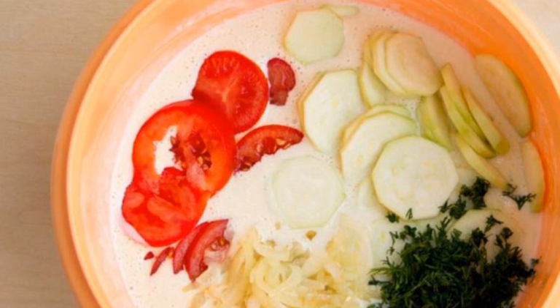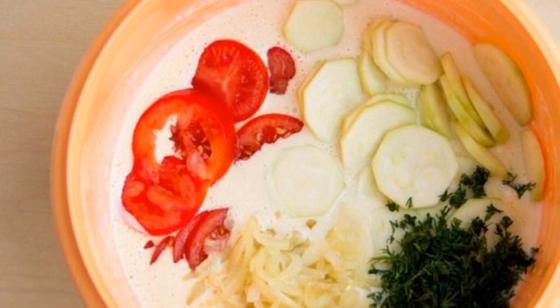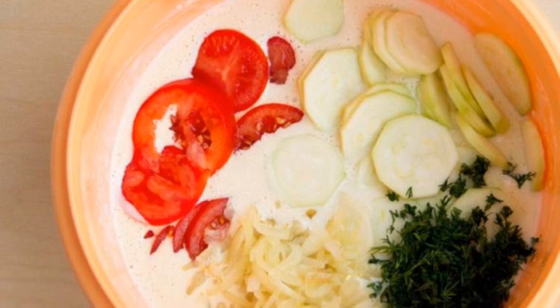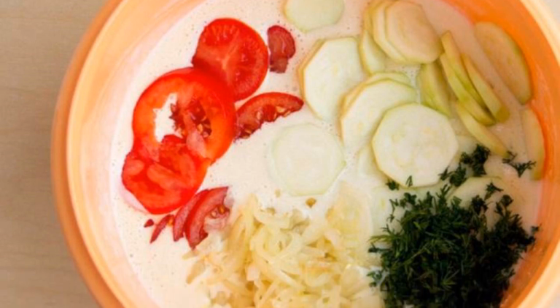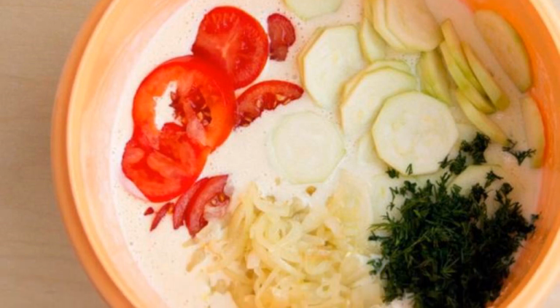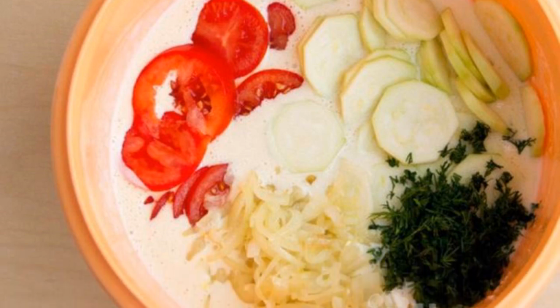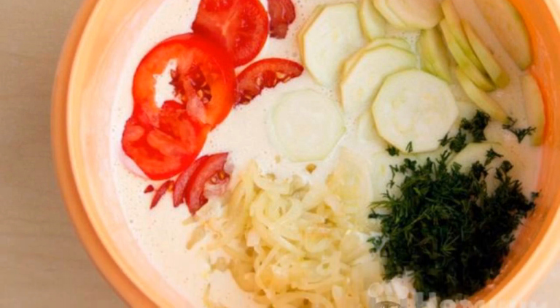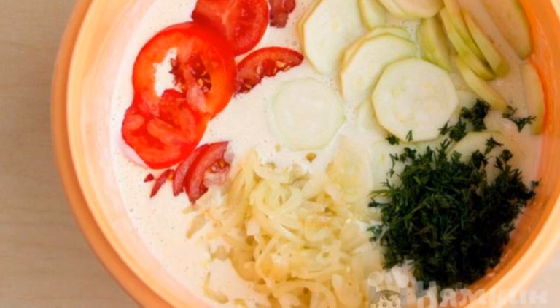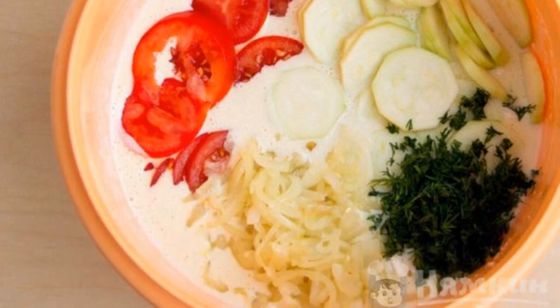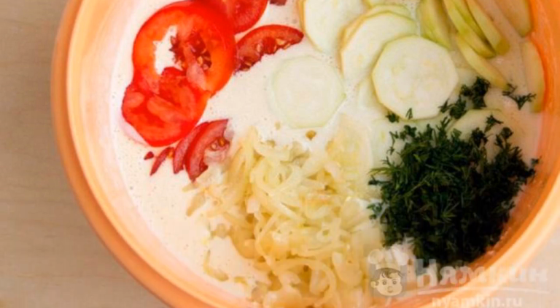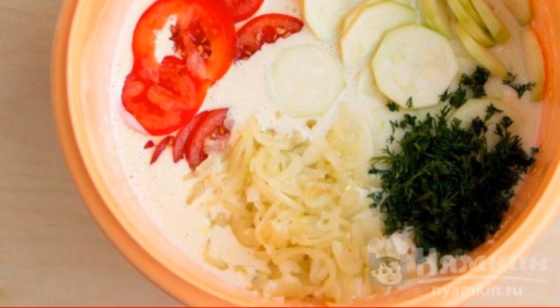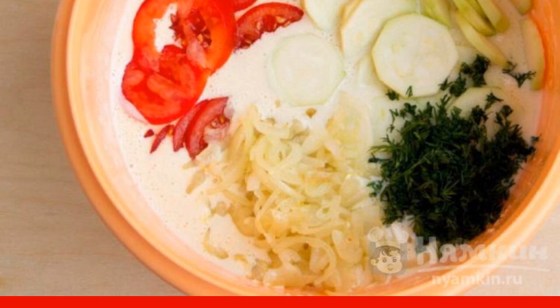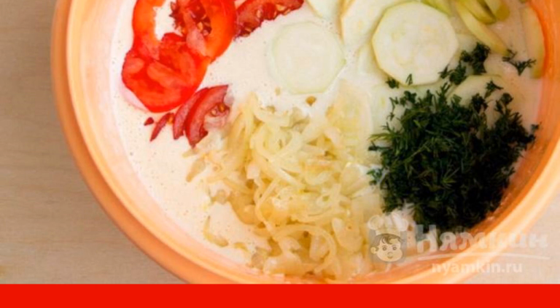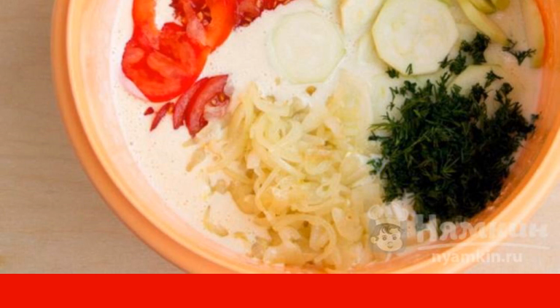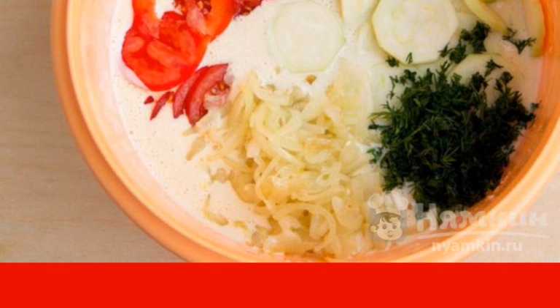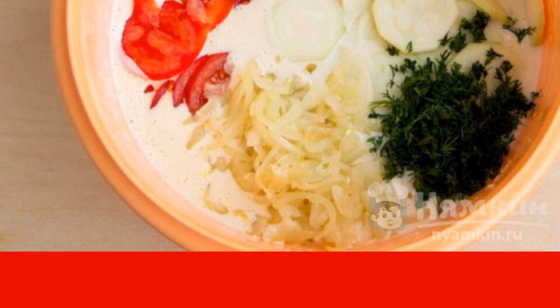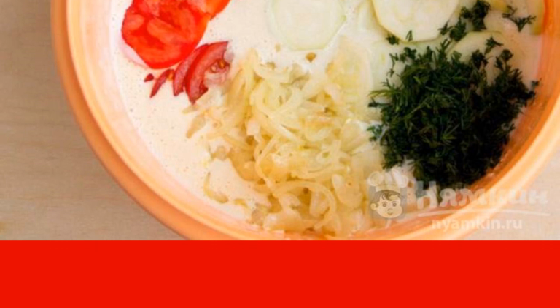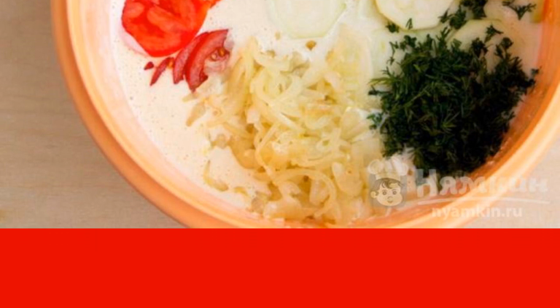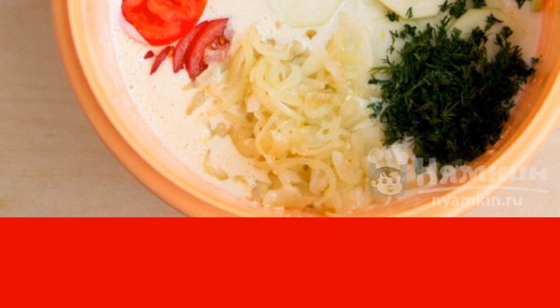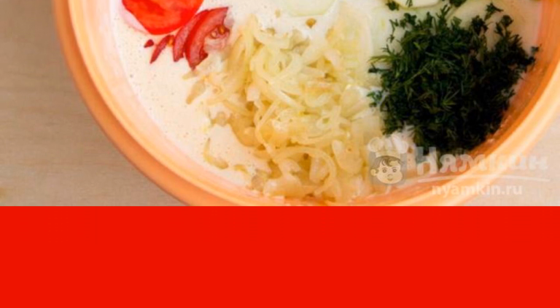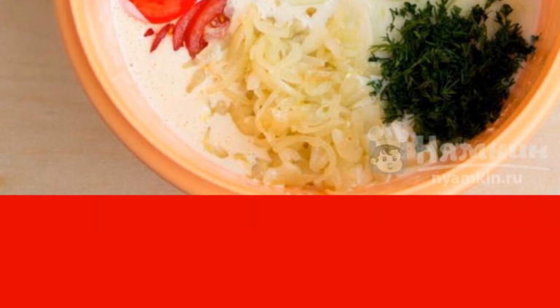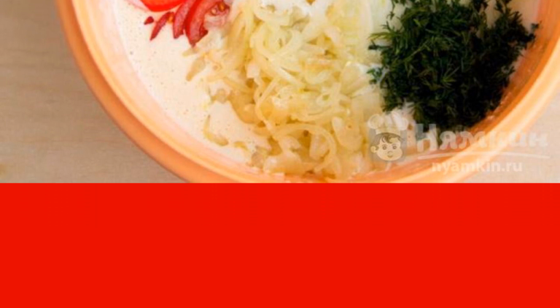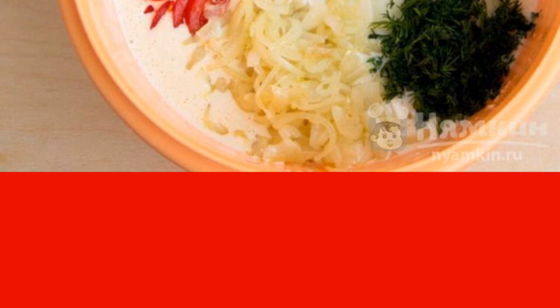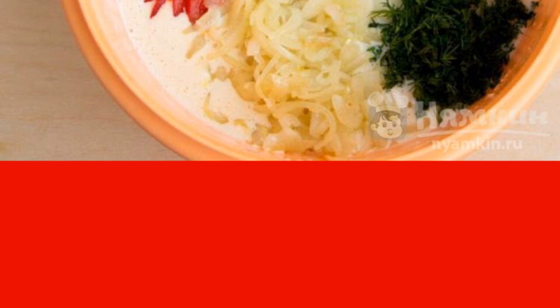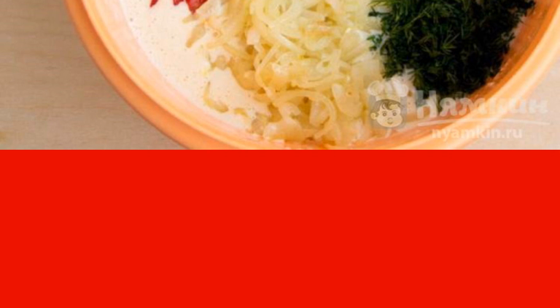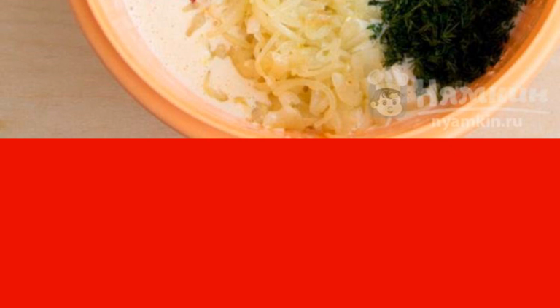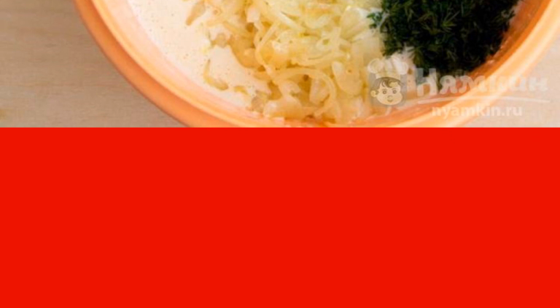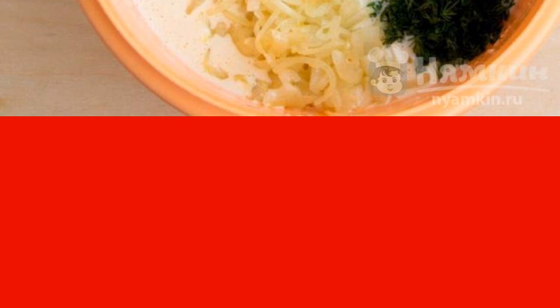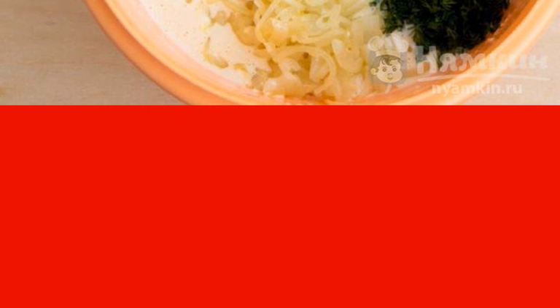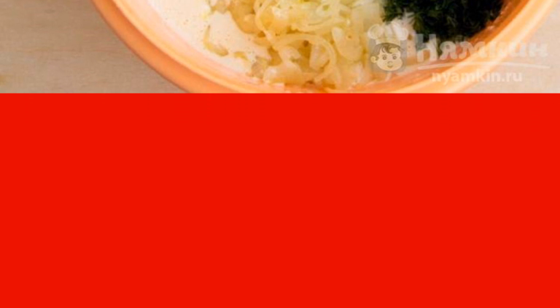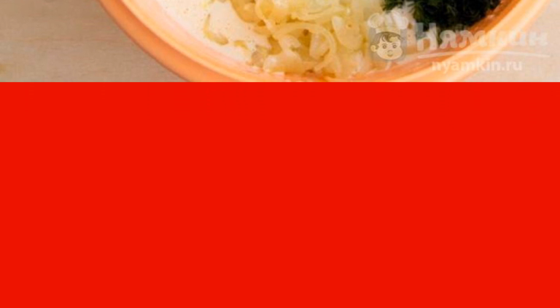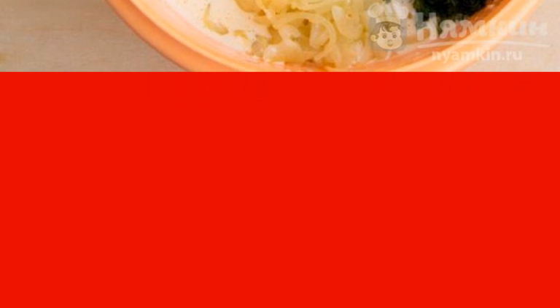In a large container, mix sour cream, eggs, and milk. Beat everything thoroughly with a whisk. Then gradually pour the flour and mix well until smooth. Add salt and pepper to taste to the dough.